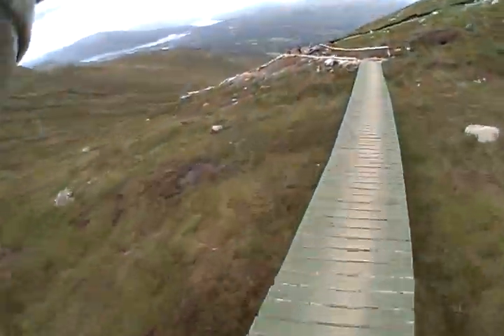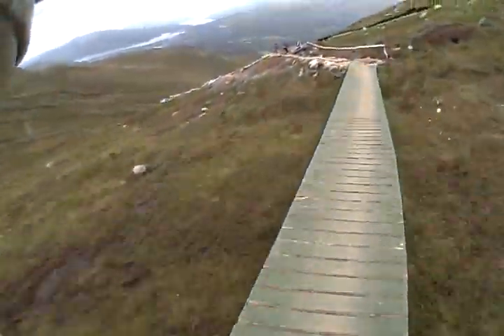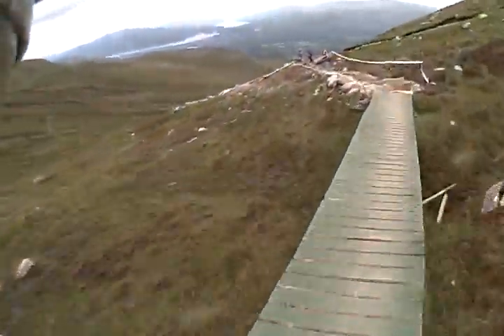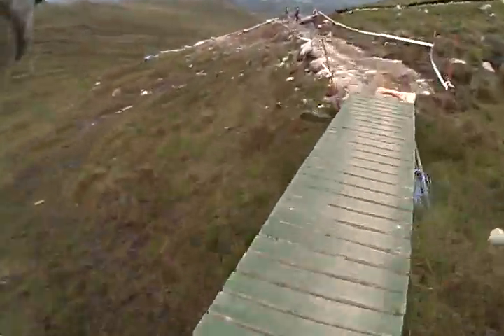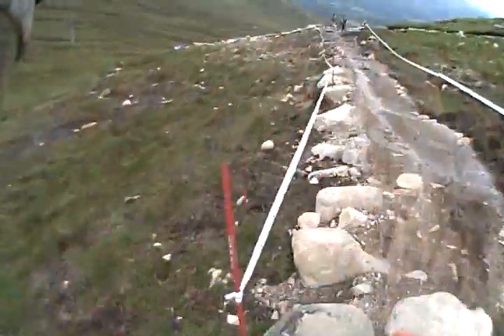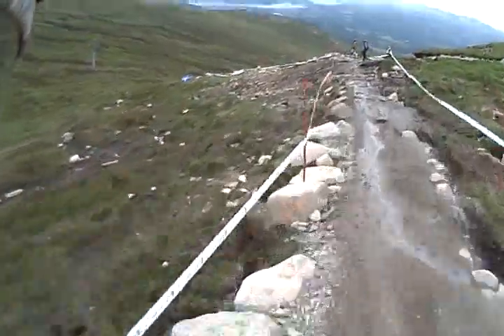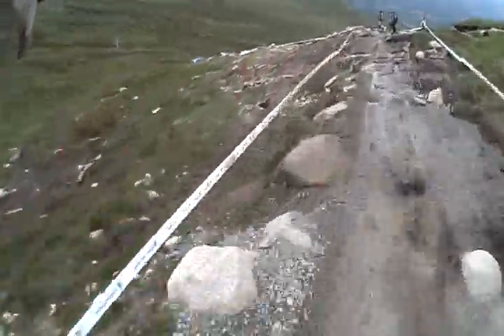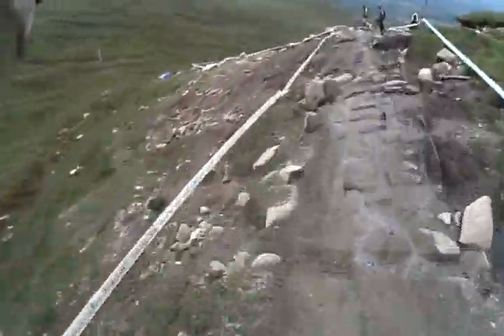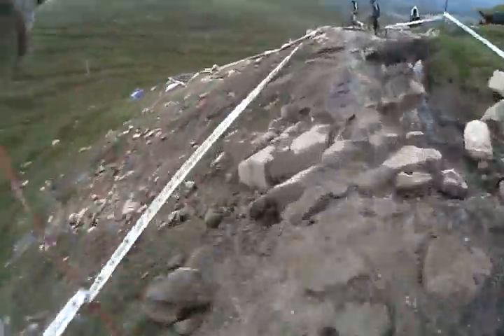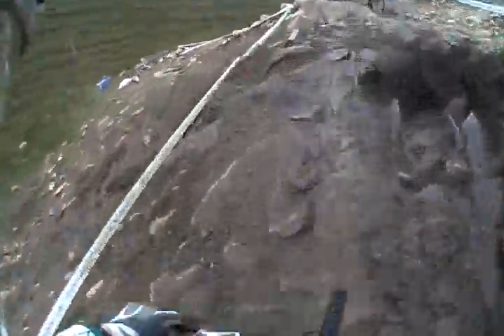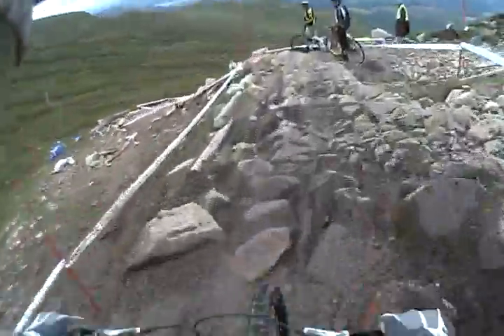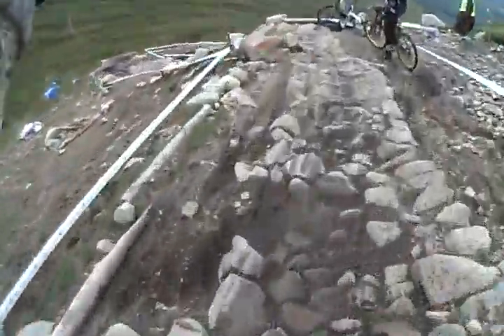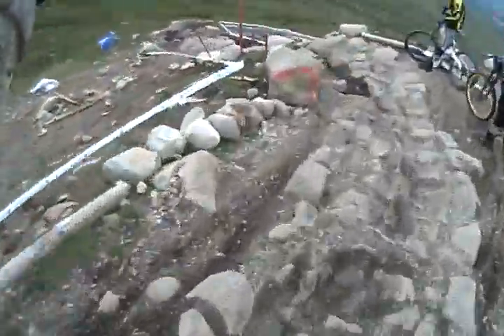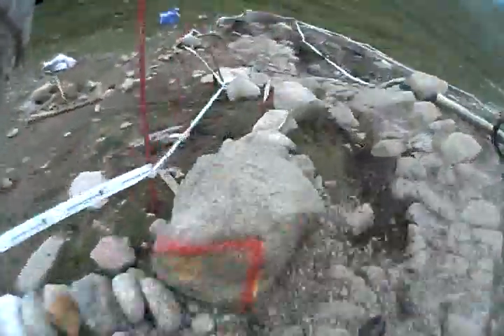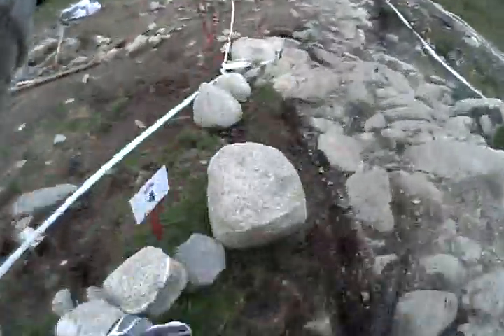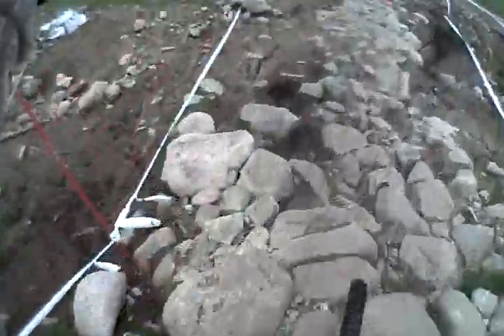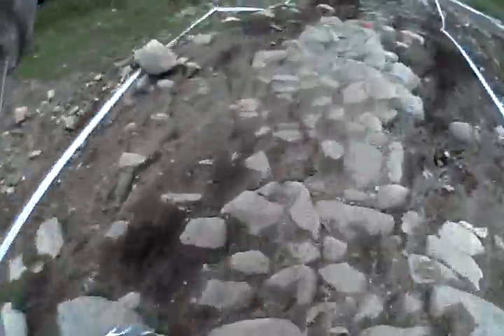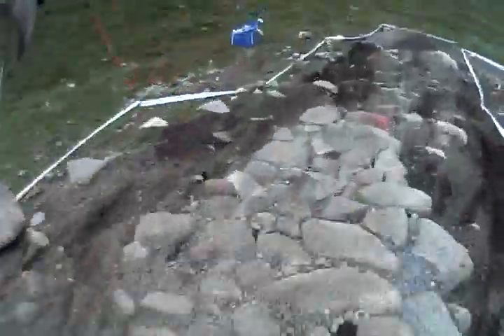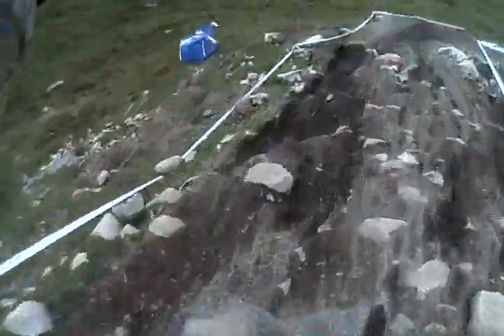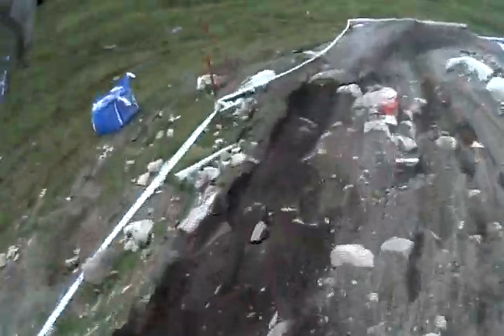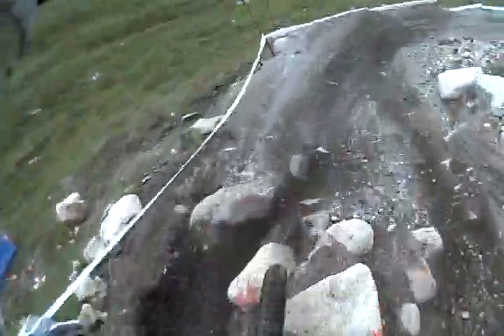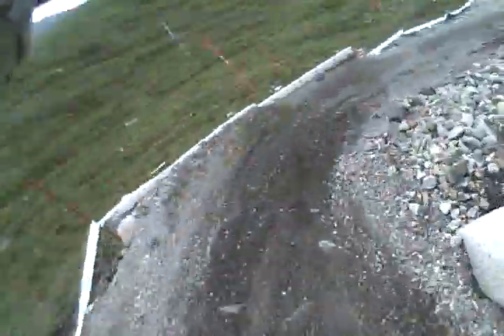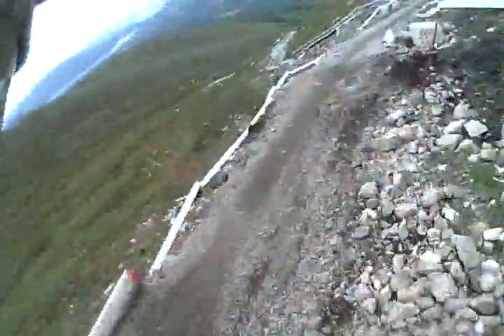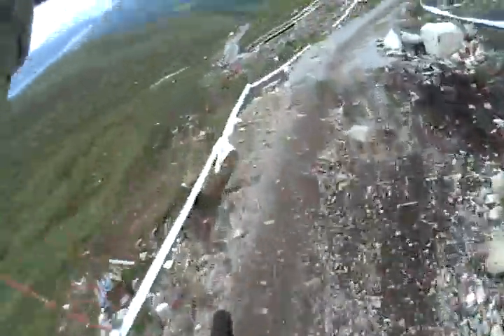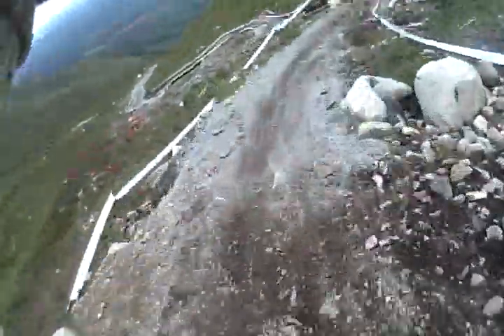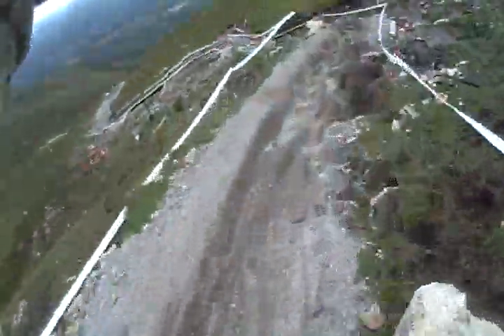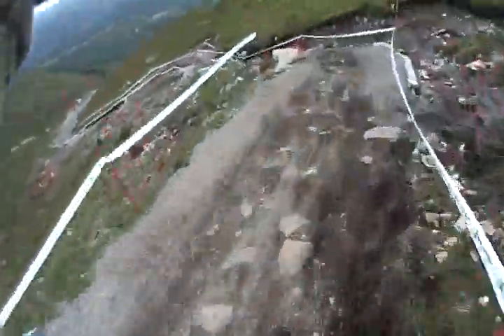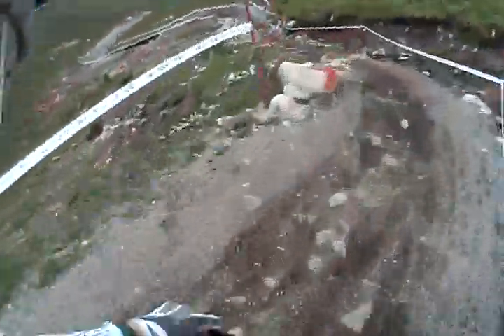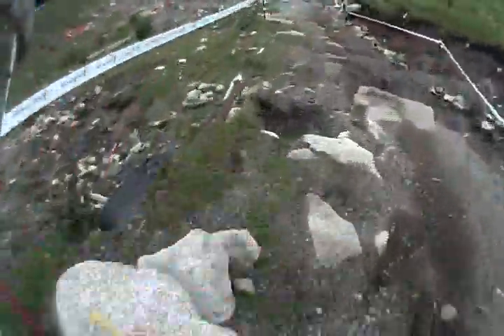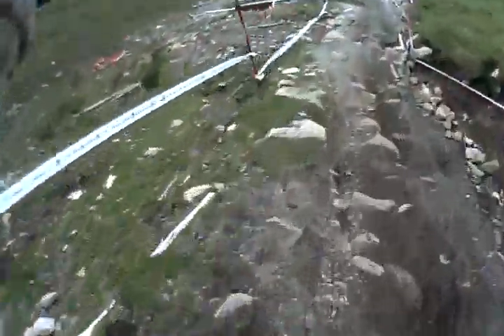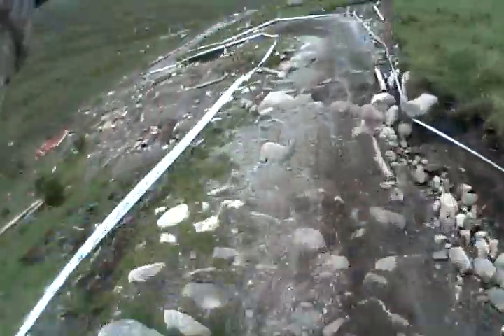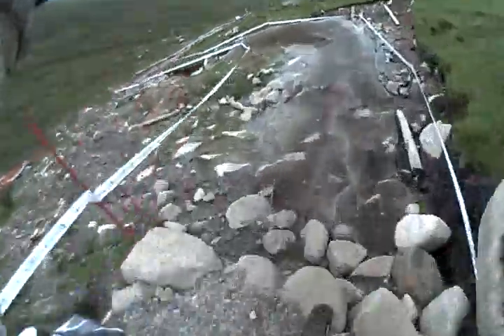Here's the real stuff, getting to the rough rocks and mud. Need to concentrate a little down here, it gets a bit gnarly.